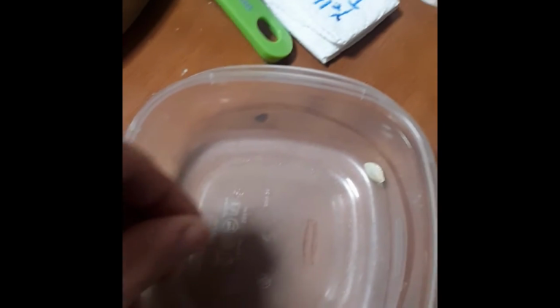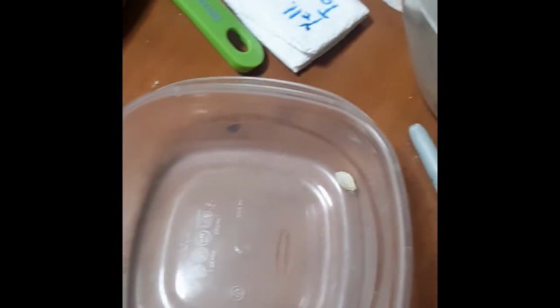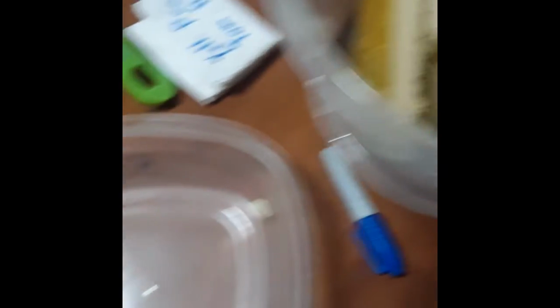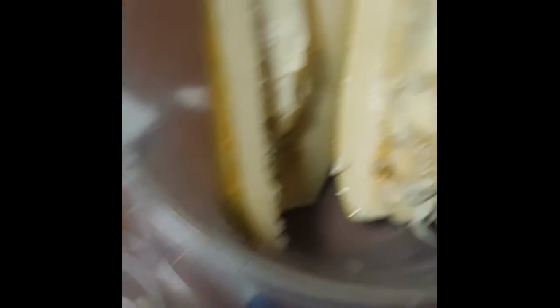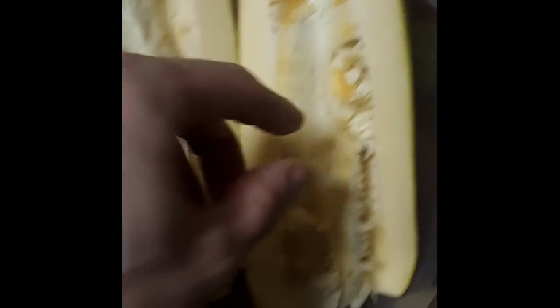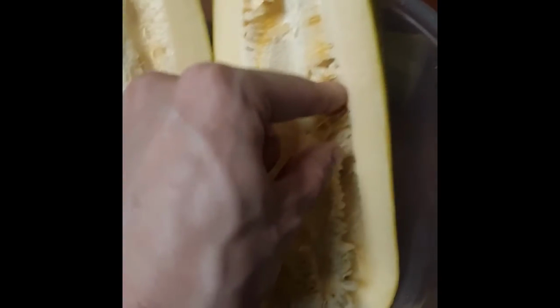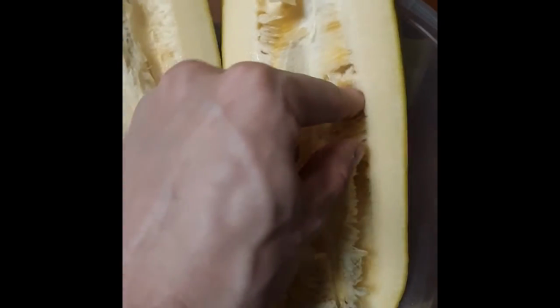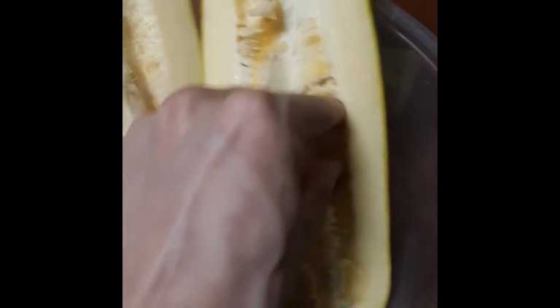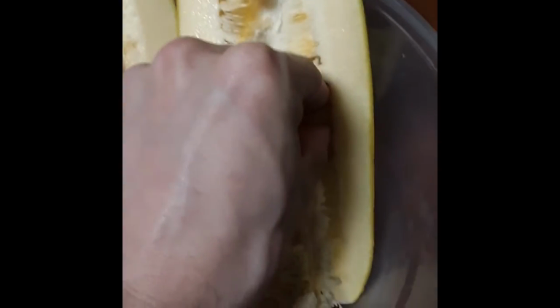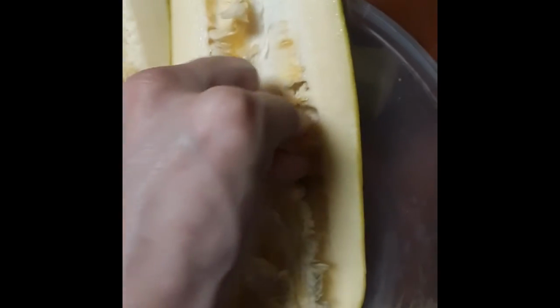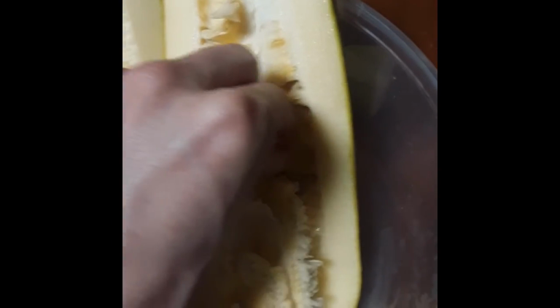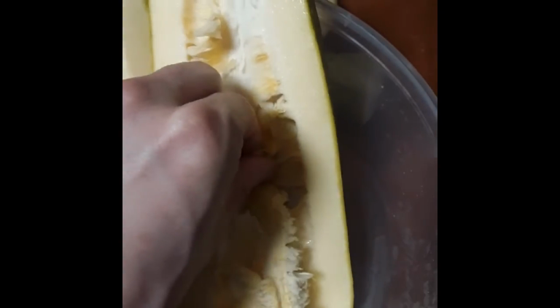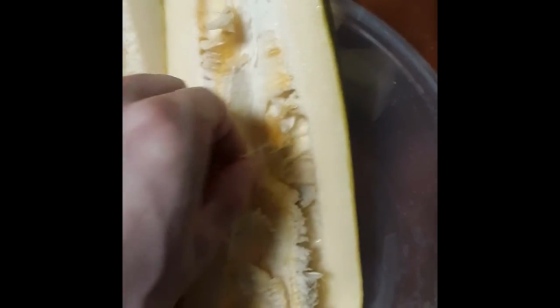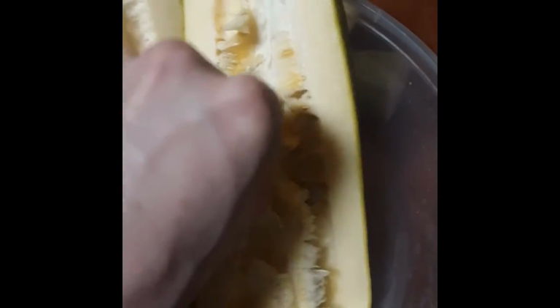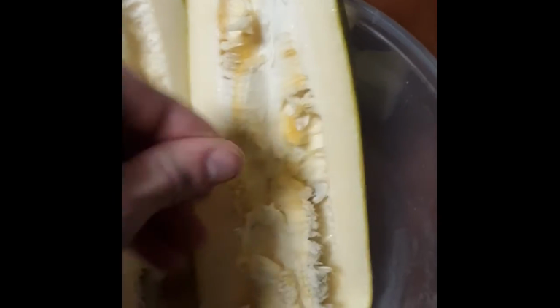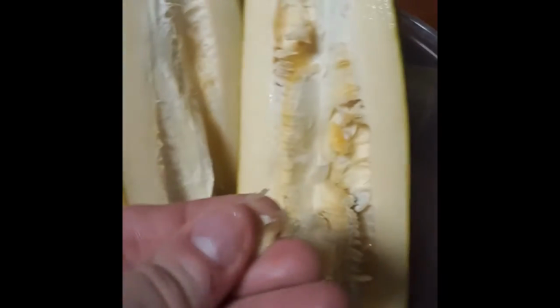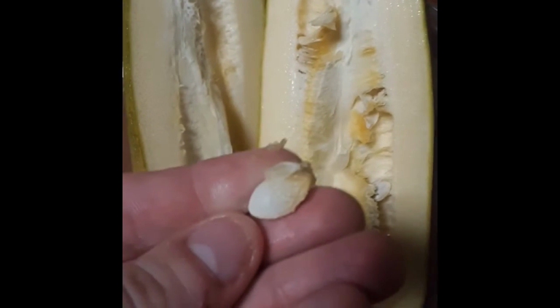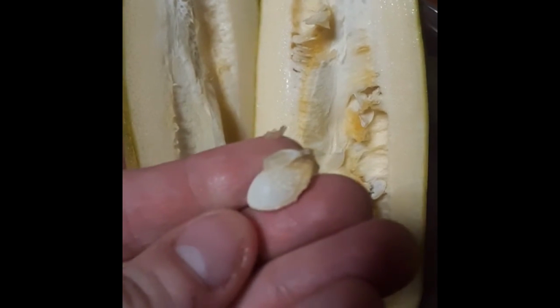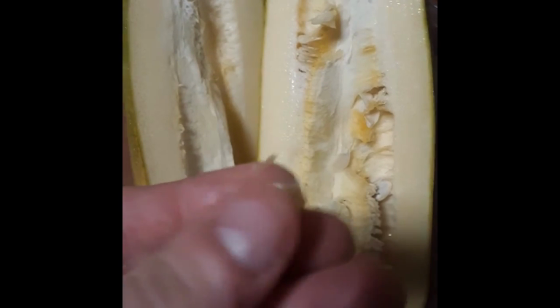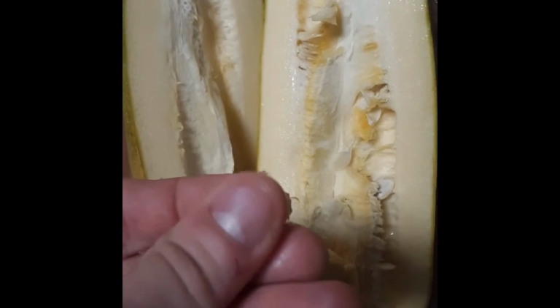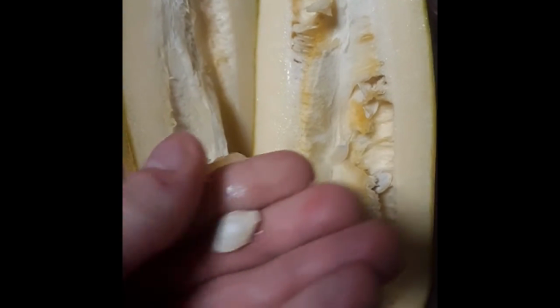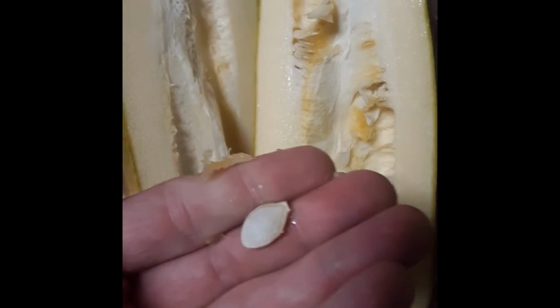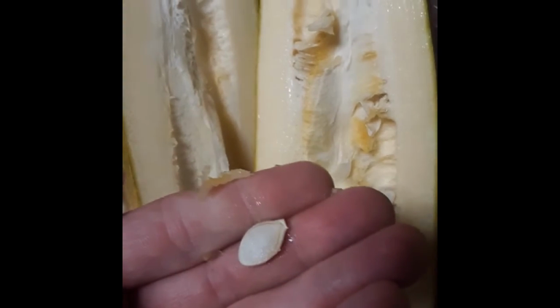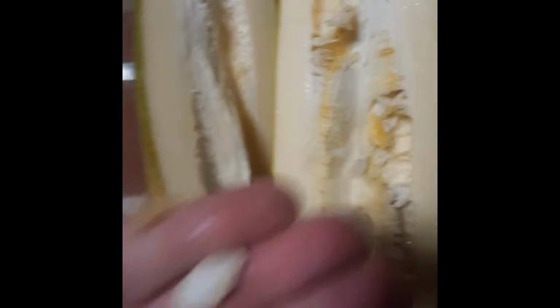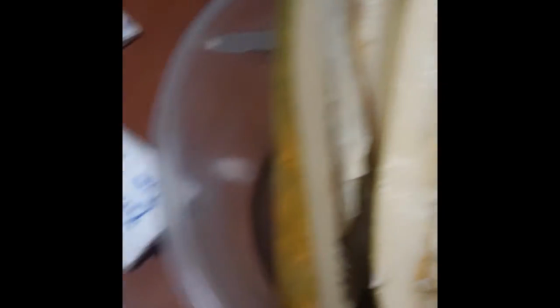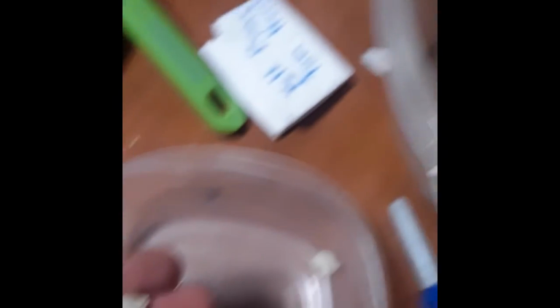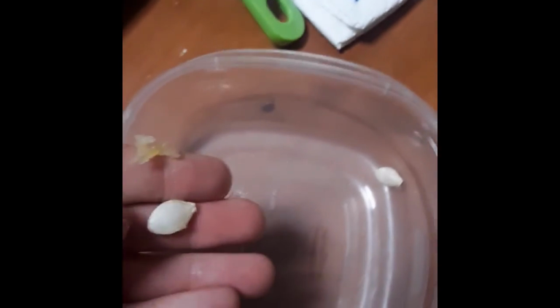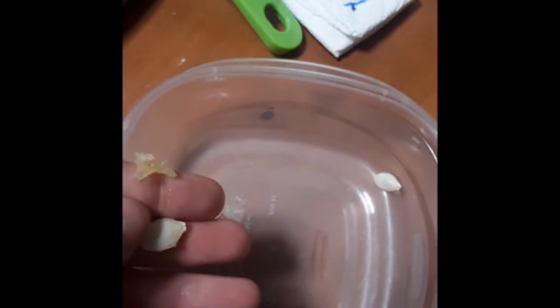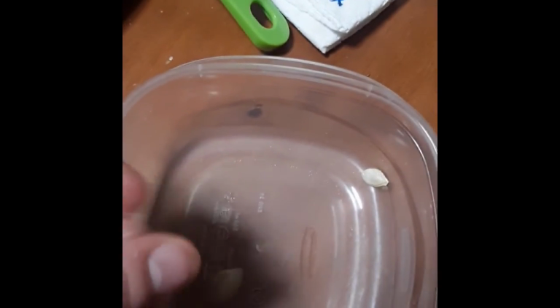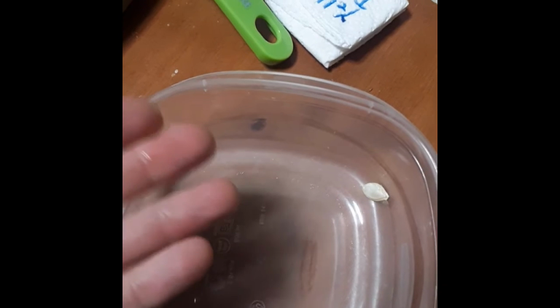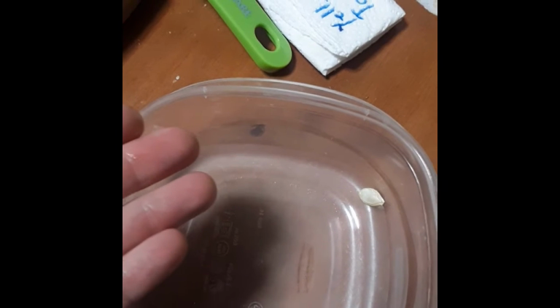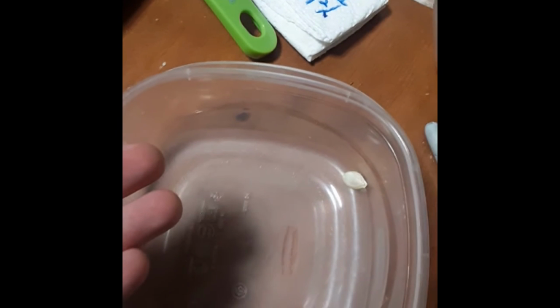I'll probably get a spoon out to scoop this, but there's a lot of seeds in here. I'm going to separate those out and take them. And that's that.